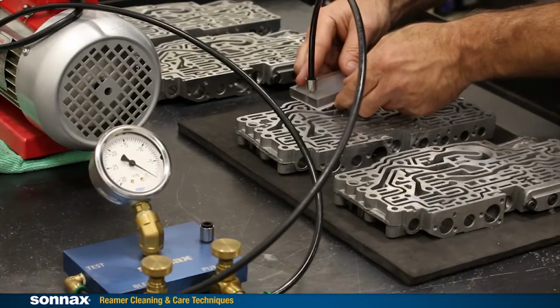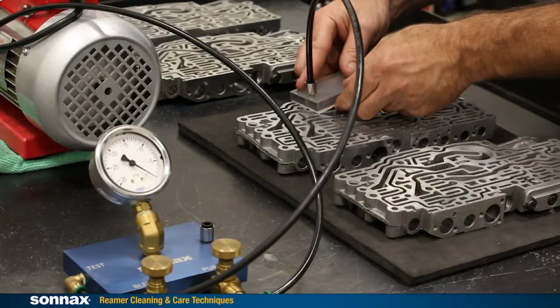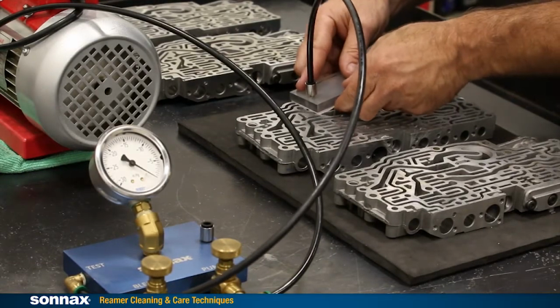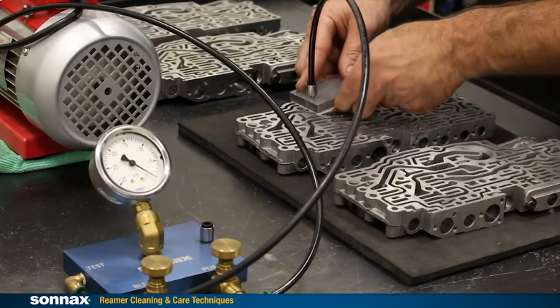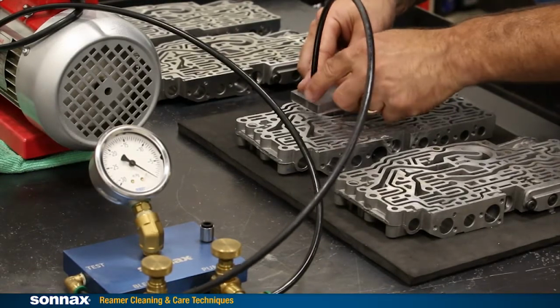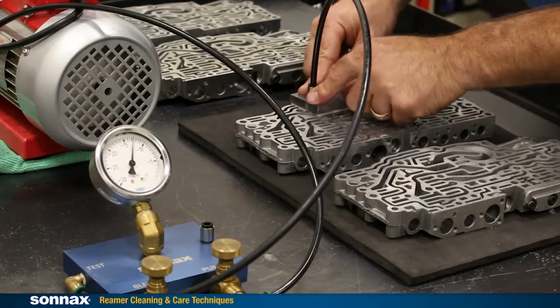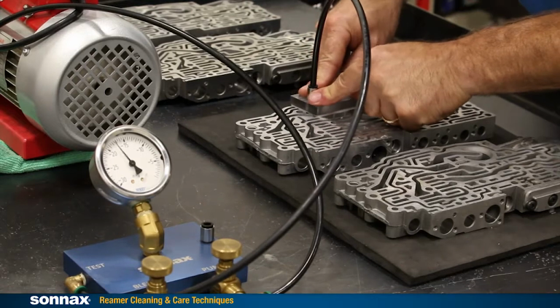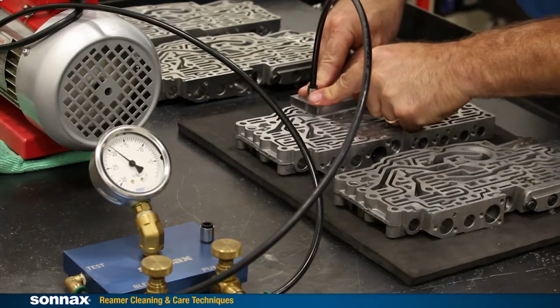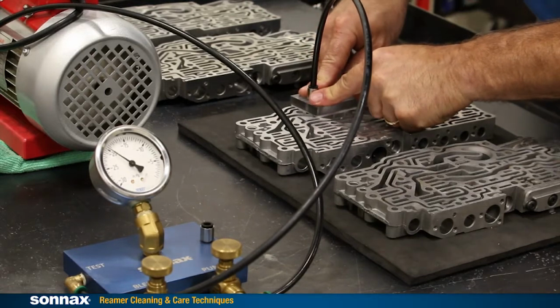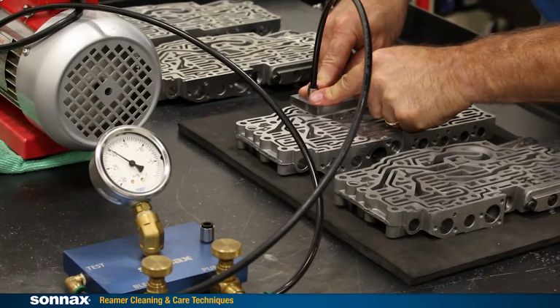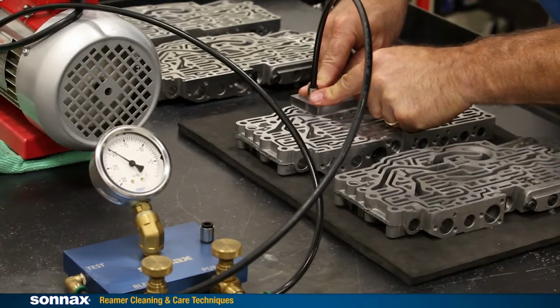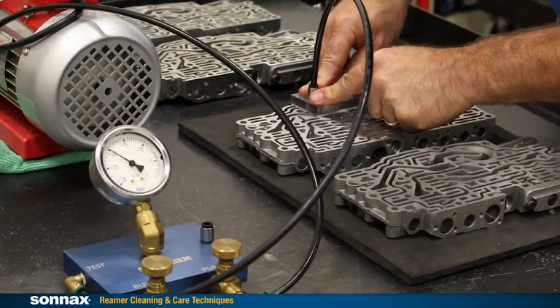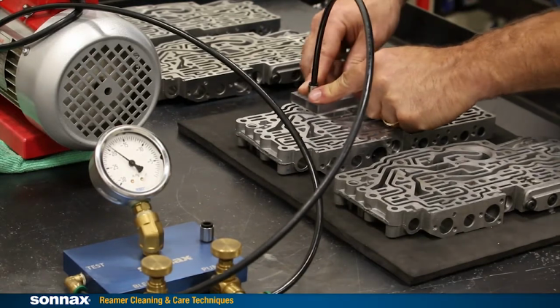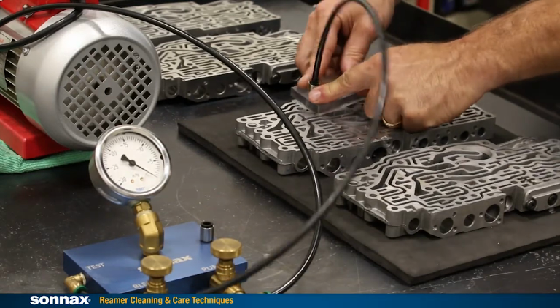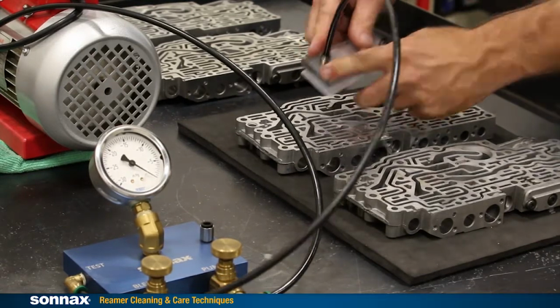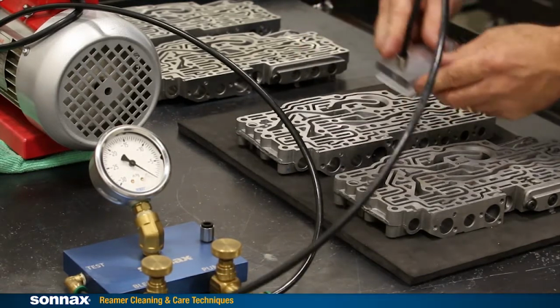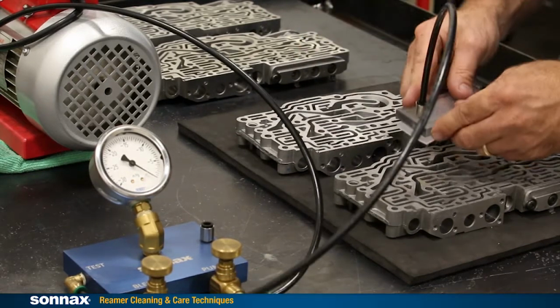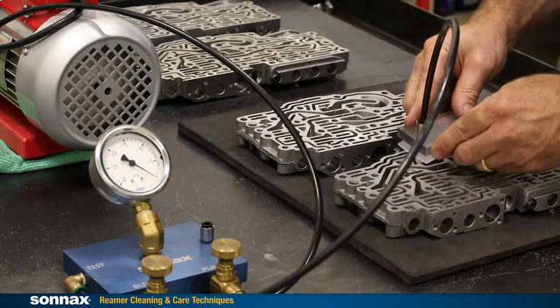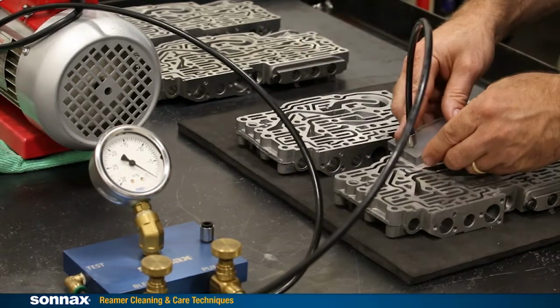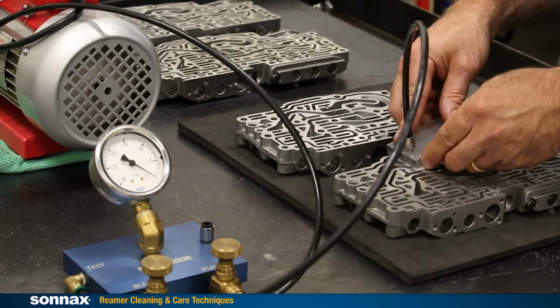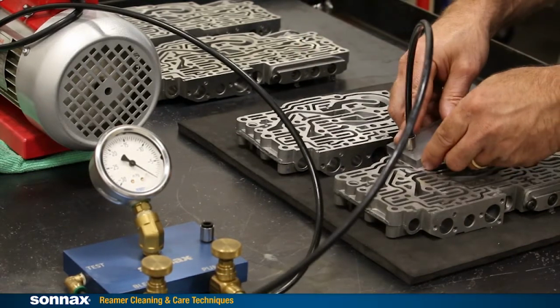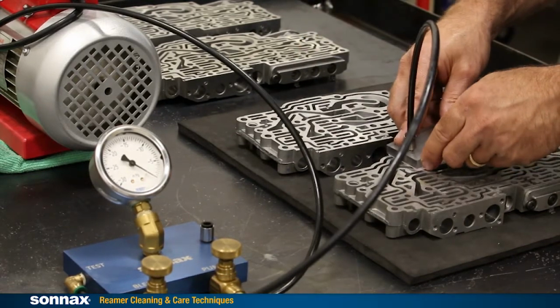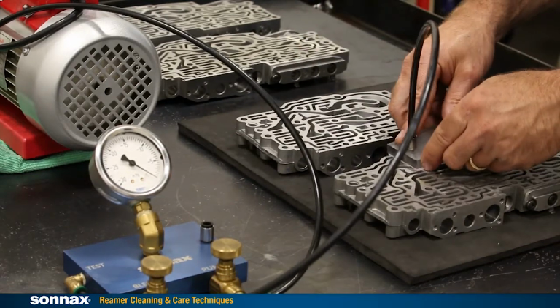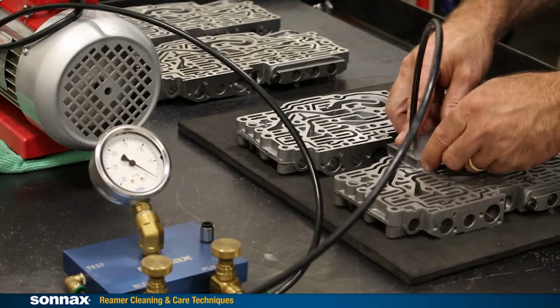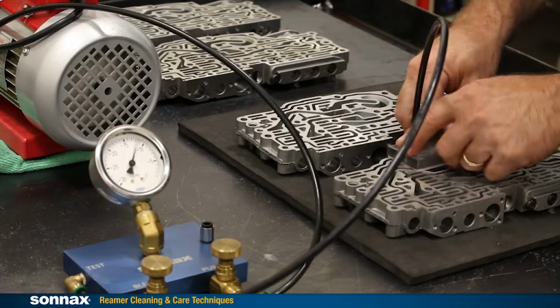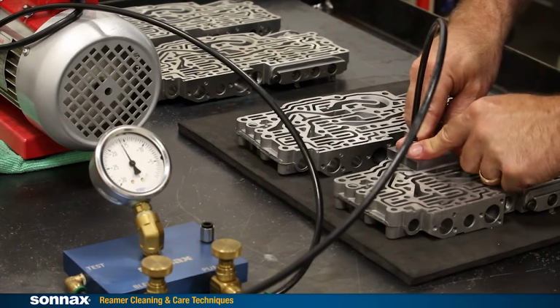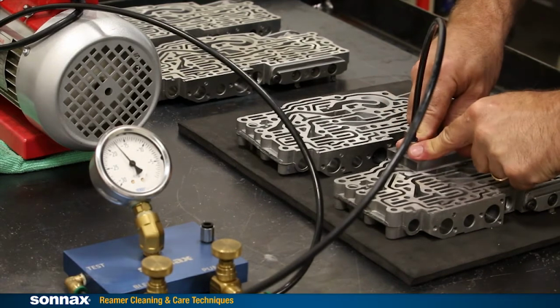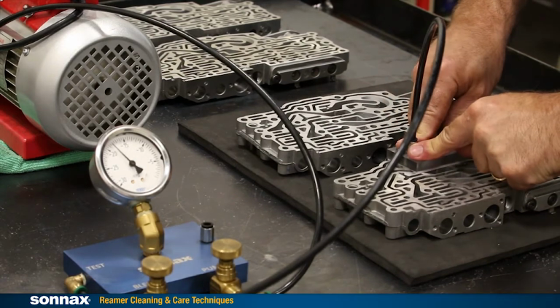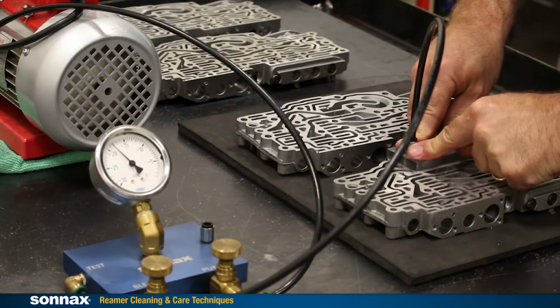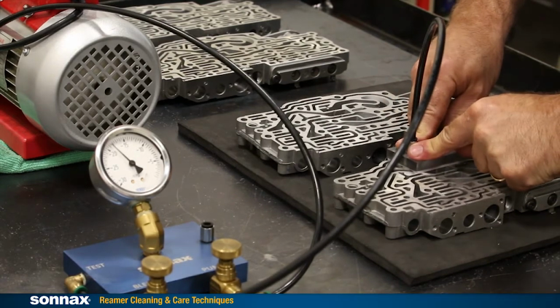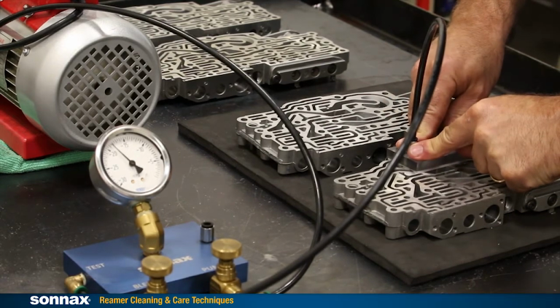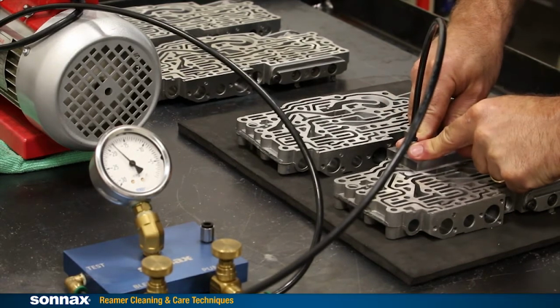If you're vacuum testing after every ream — which is a good practice — and you start to notice changing numbers off the same tool, that can be a sign that the reamer needs cleaning.